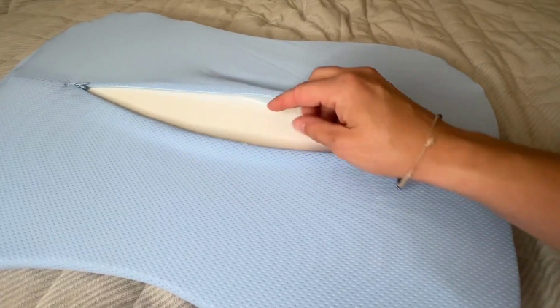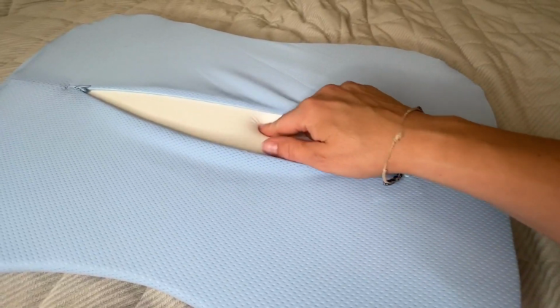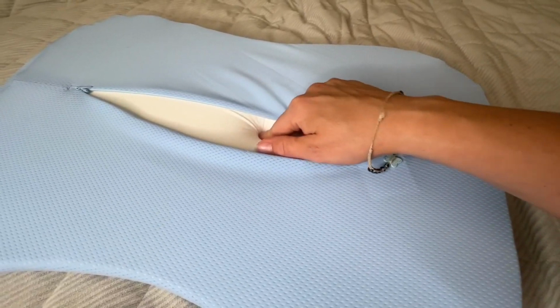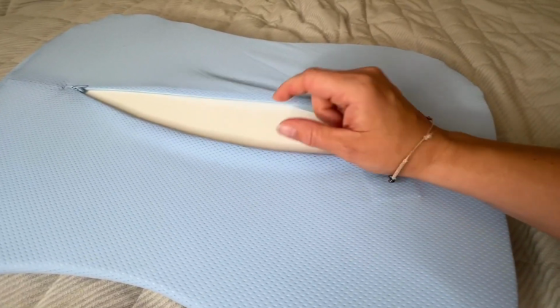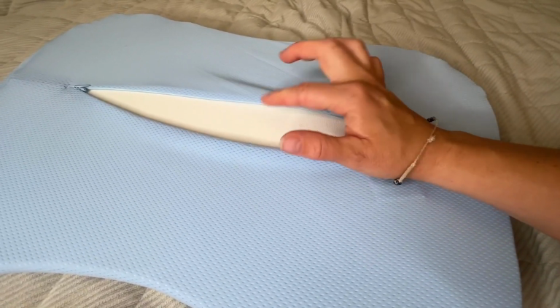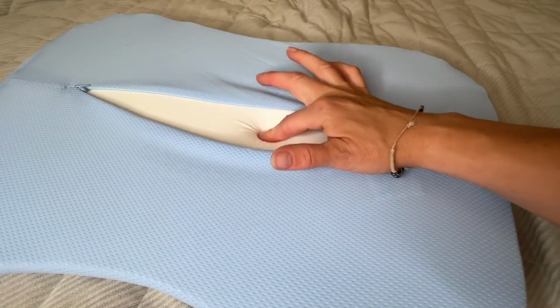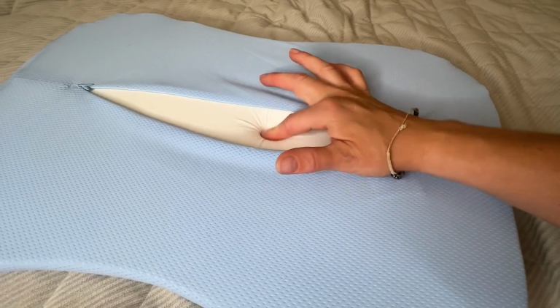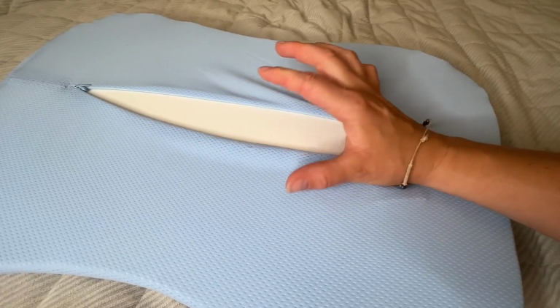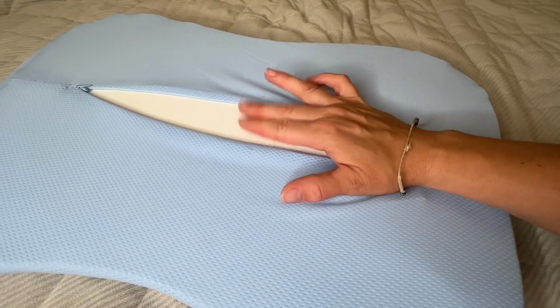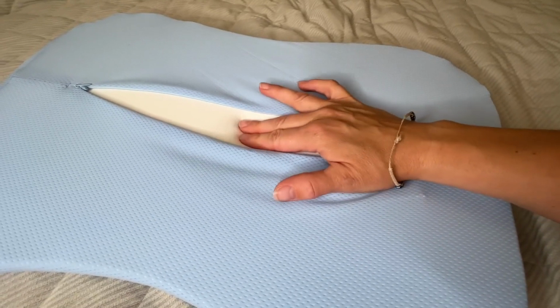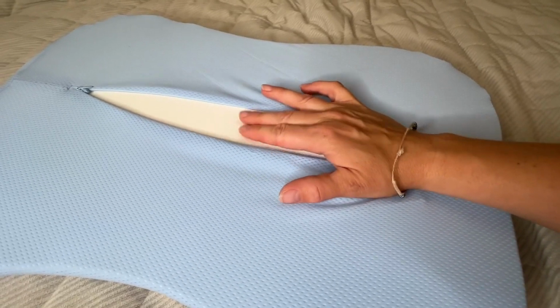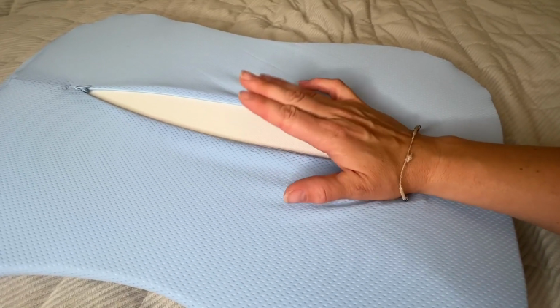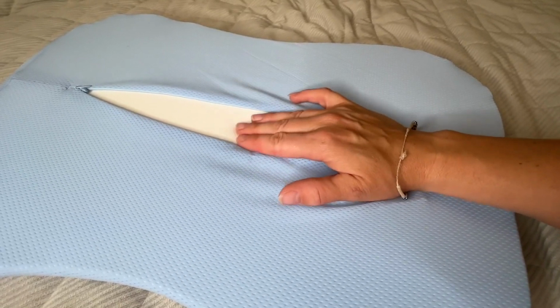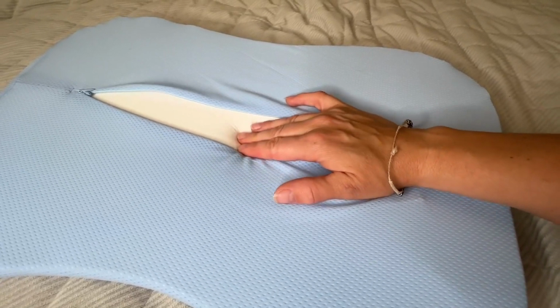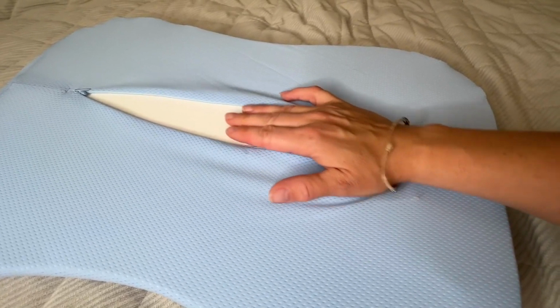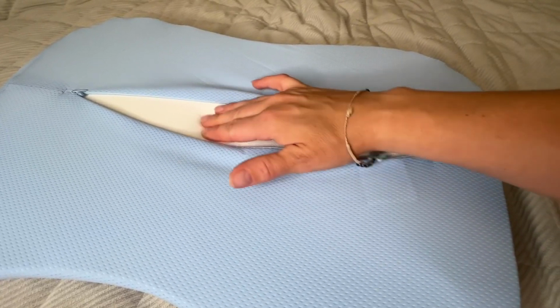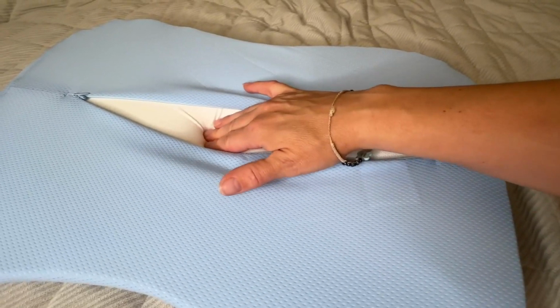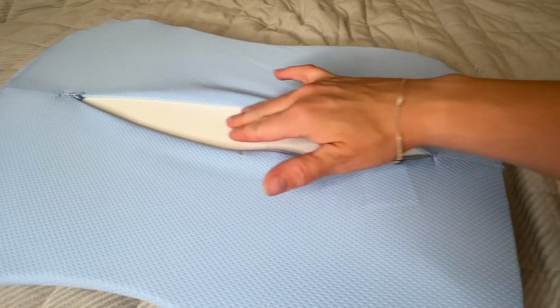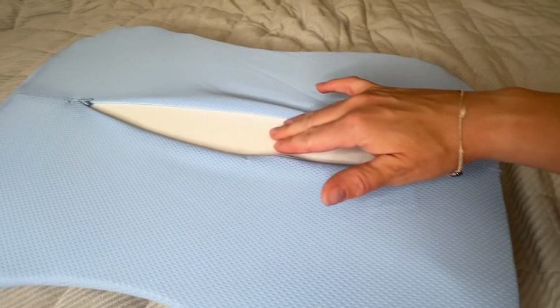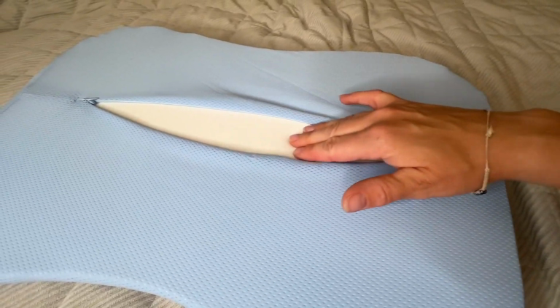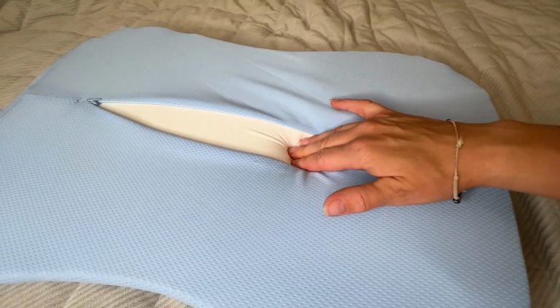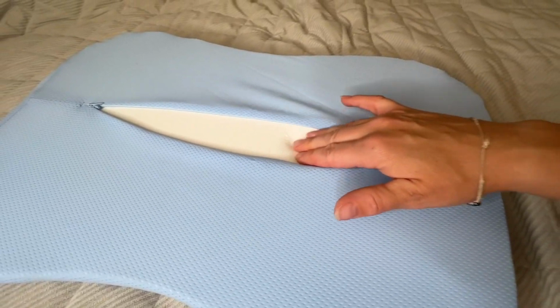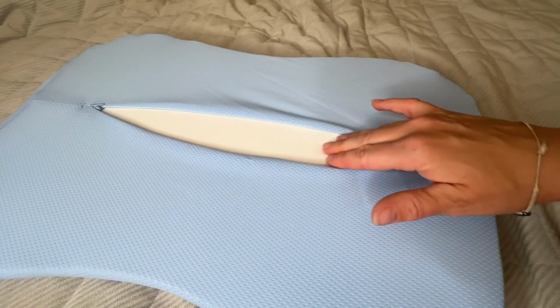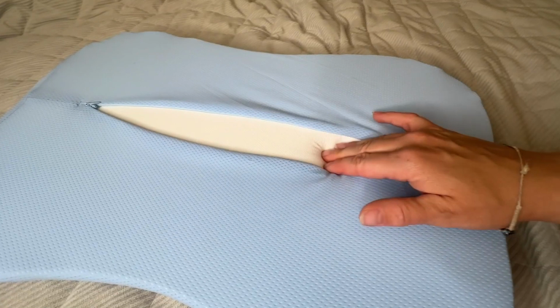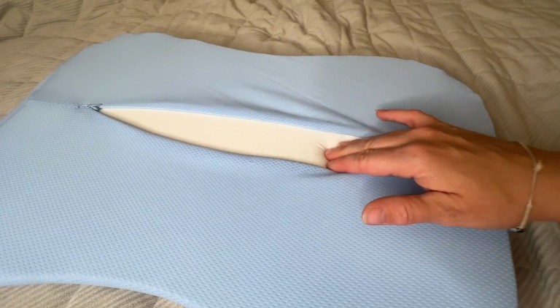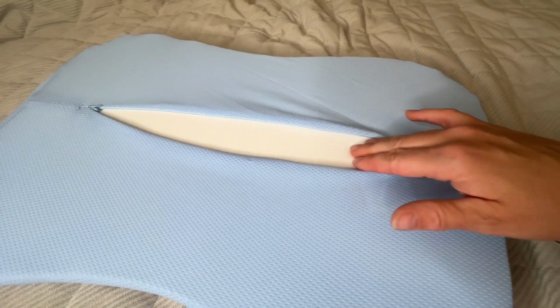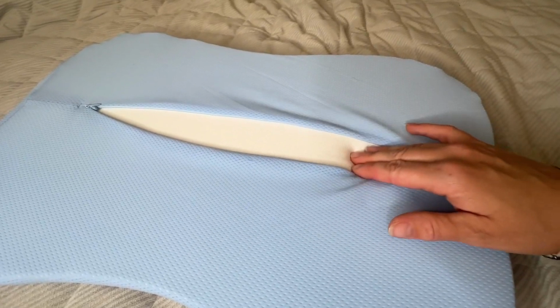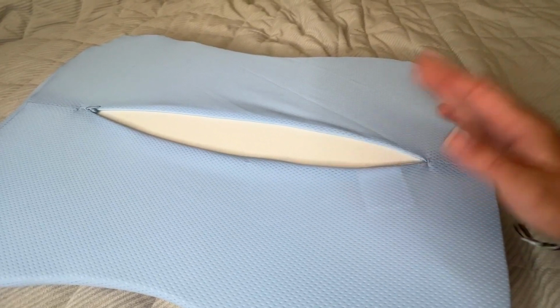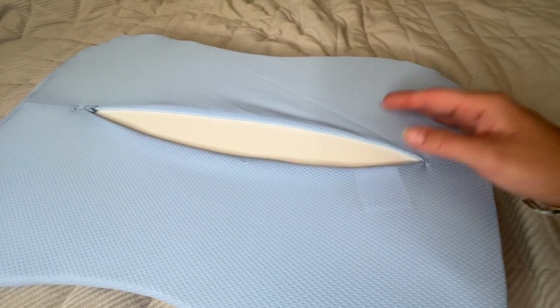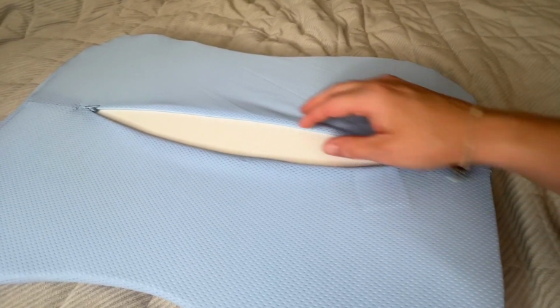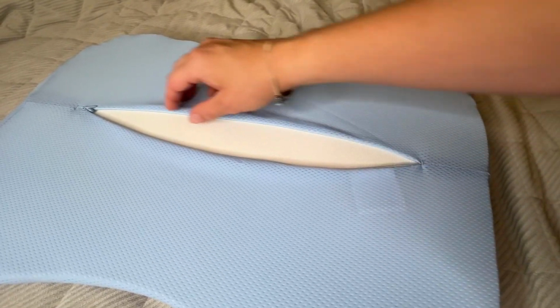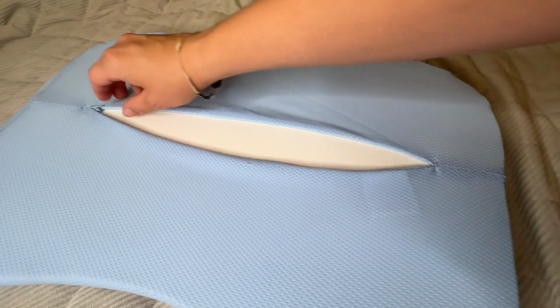This is where the memory foam is. It's really nice and squishy and soft, but it also holds like memory foam, and it has that cooling gel in it.